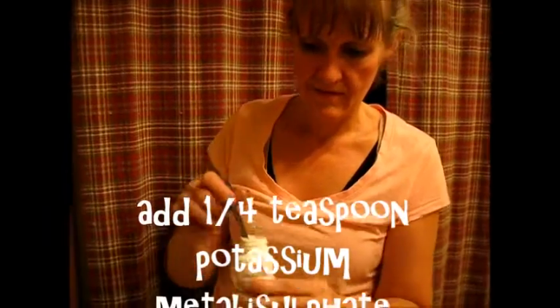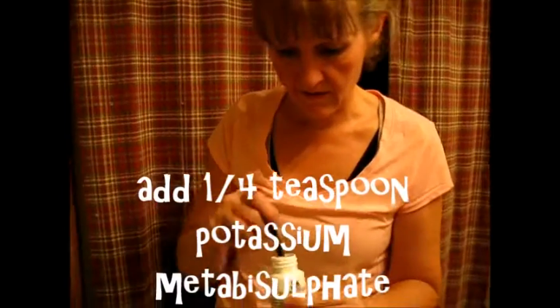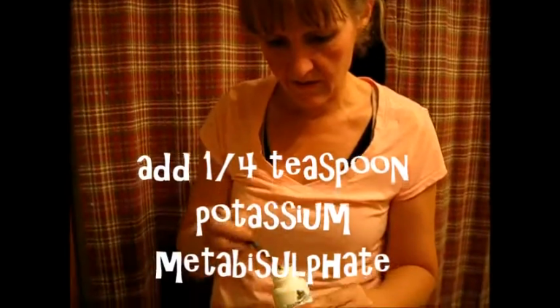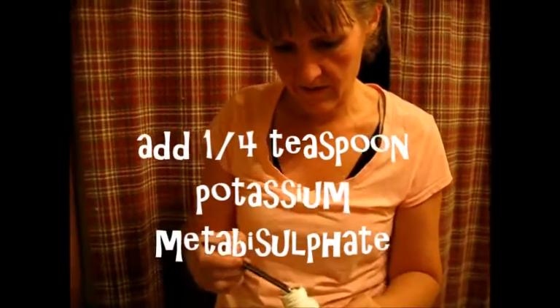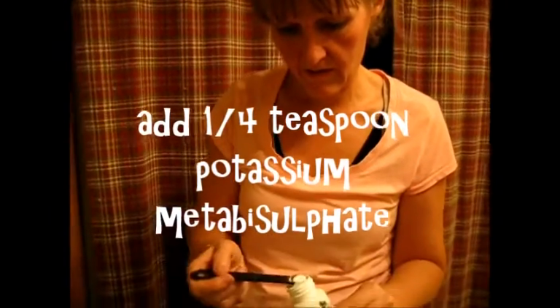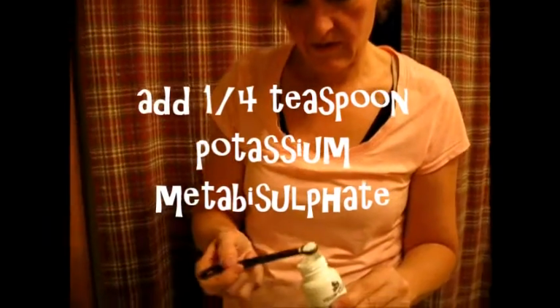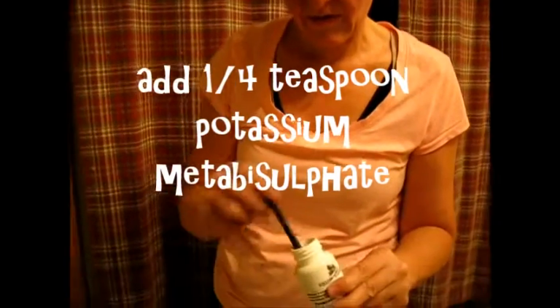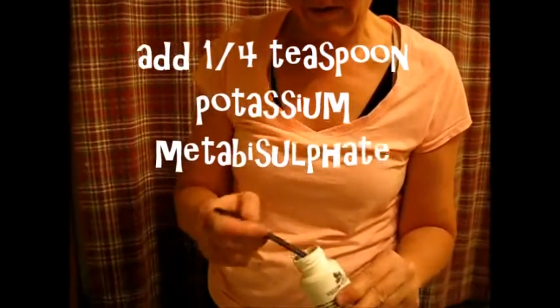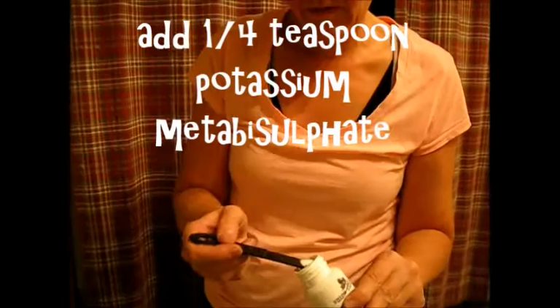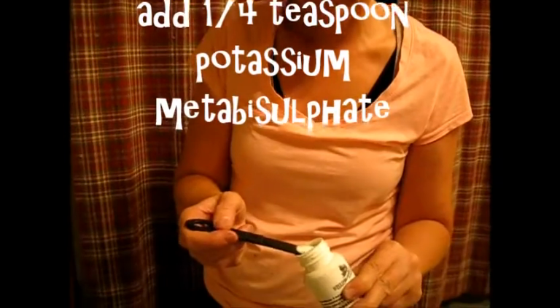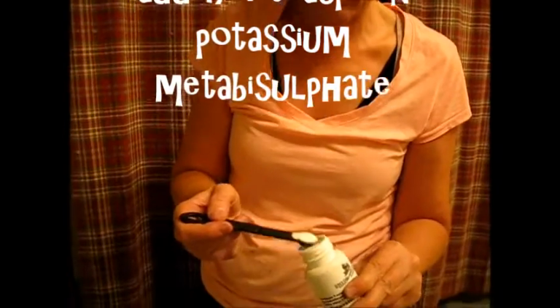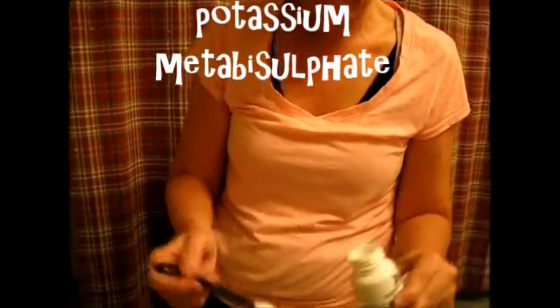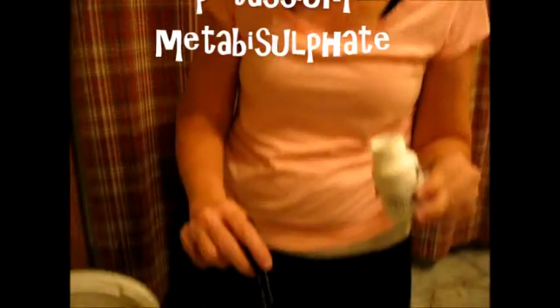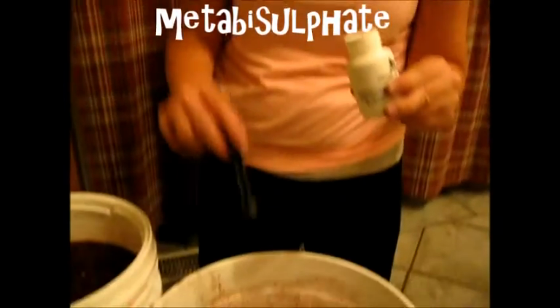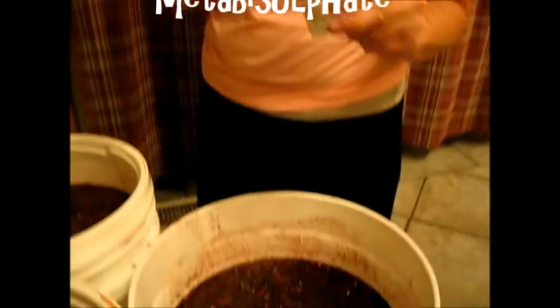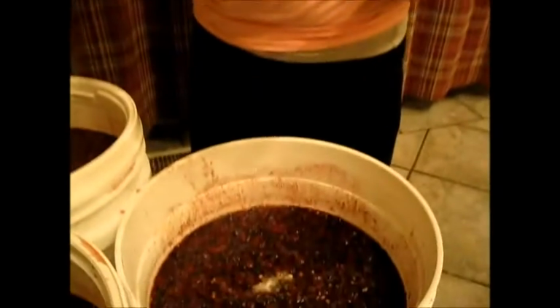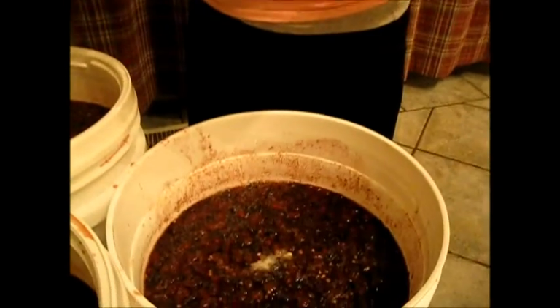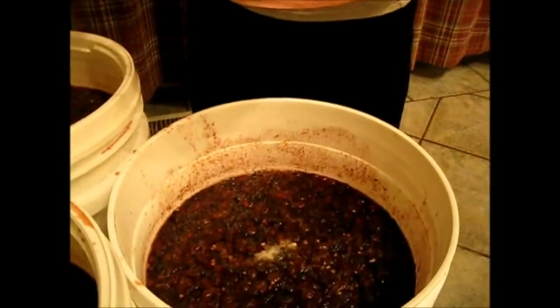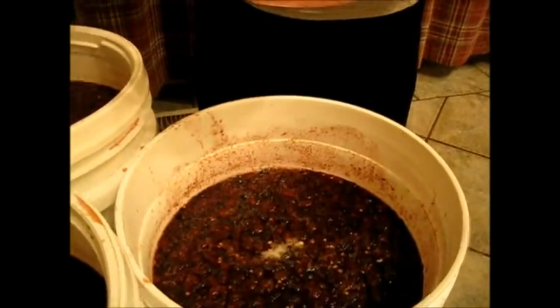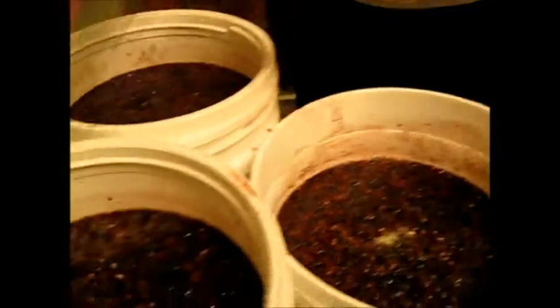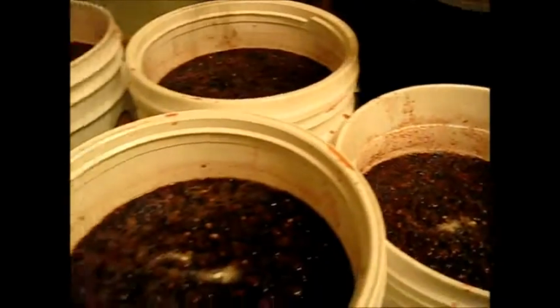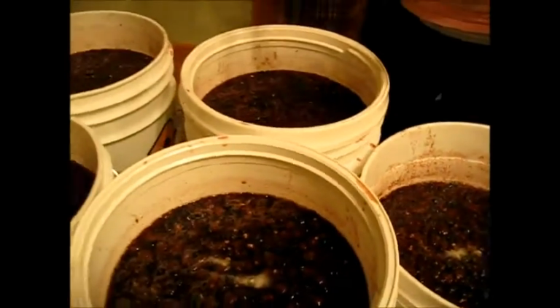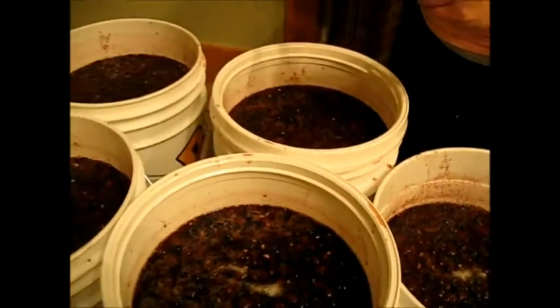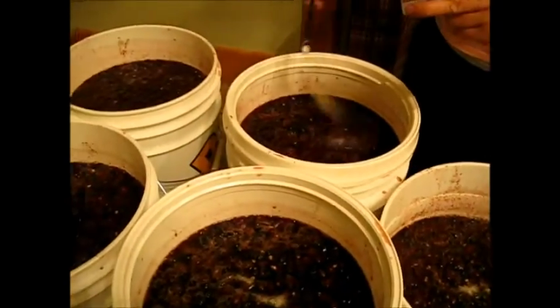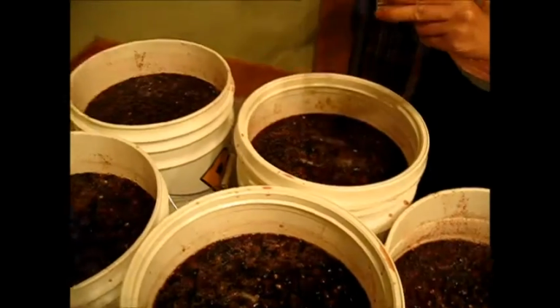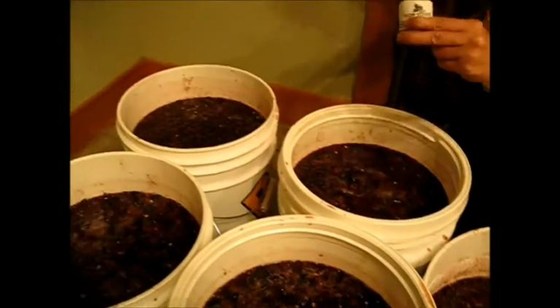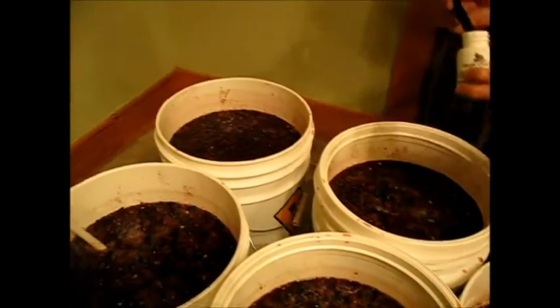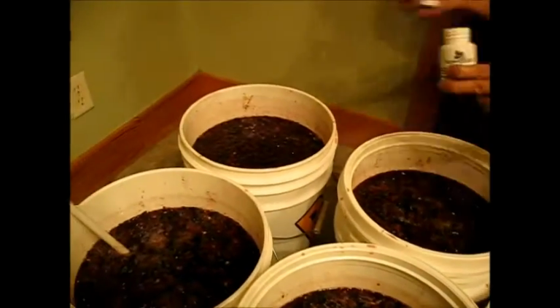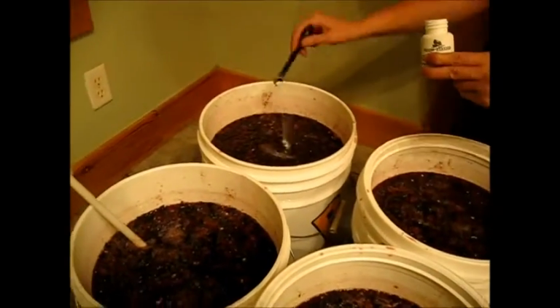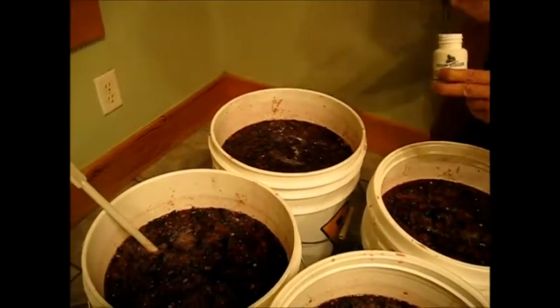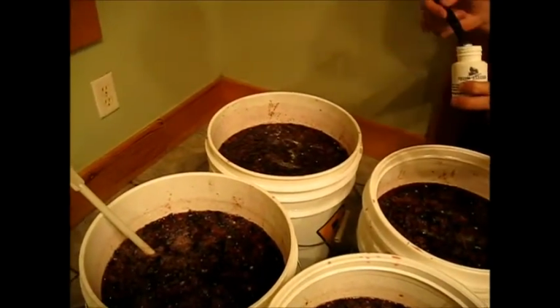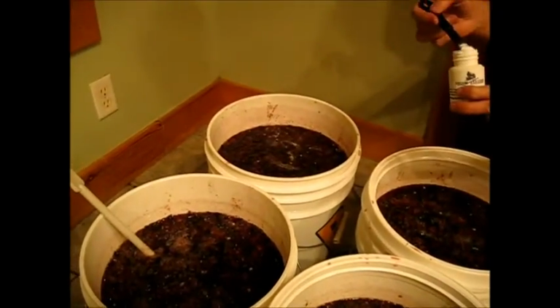Next, you'll want to add one-fourth teaspoon of potassium metabisulfate. This helps kill yeast or unwanted things that might be growing in your wine.